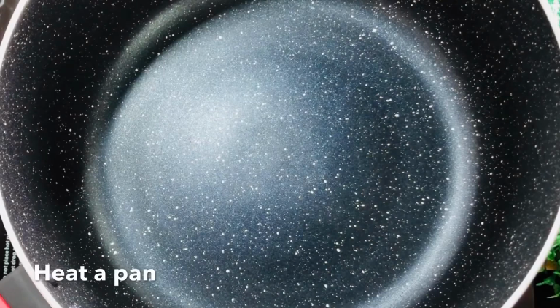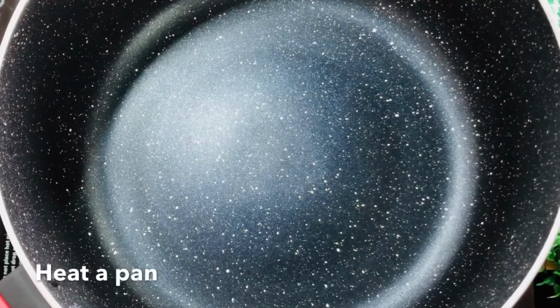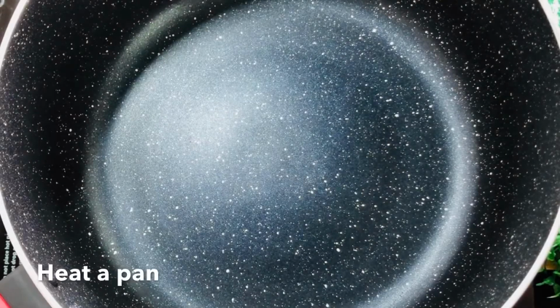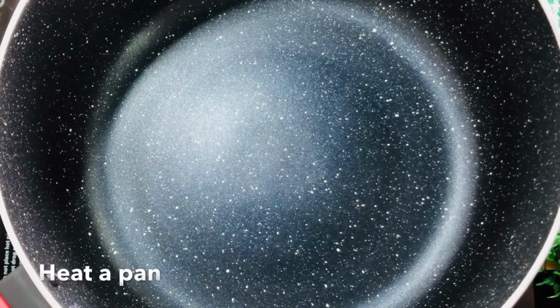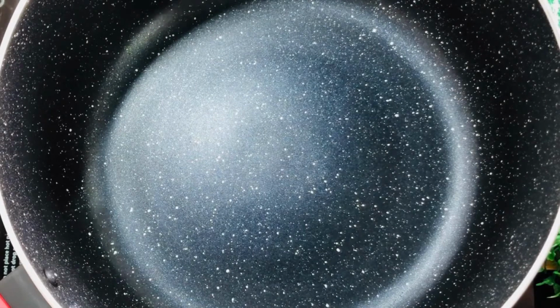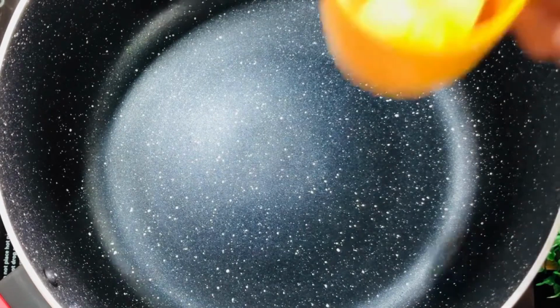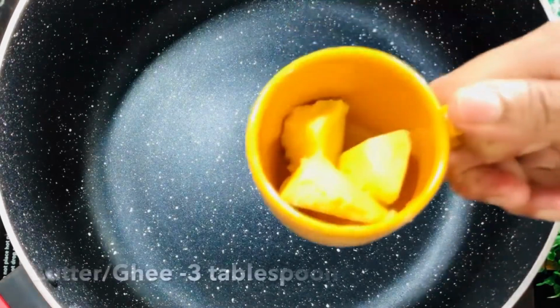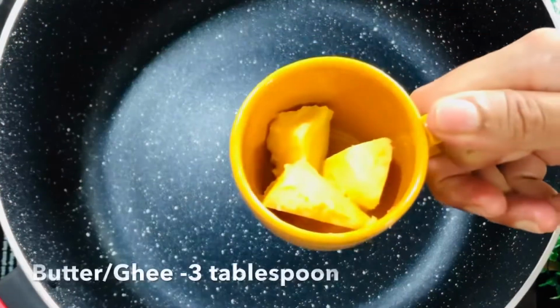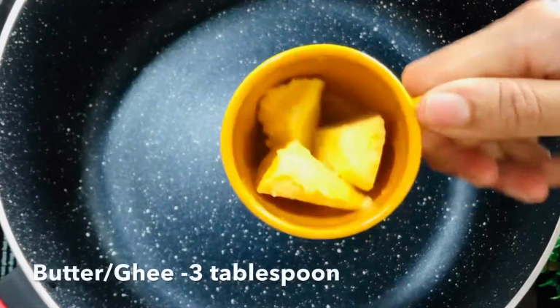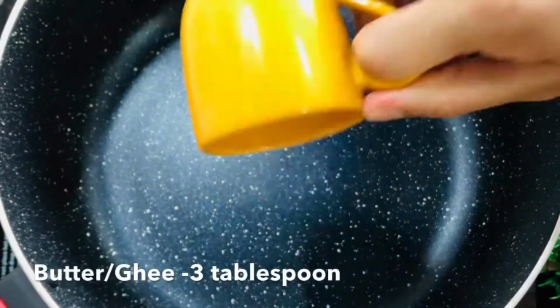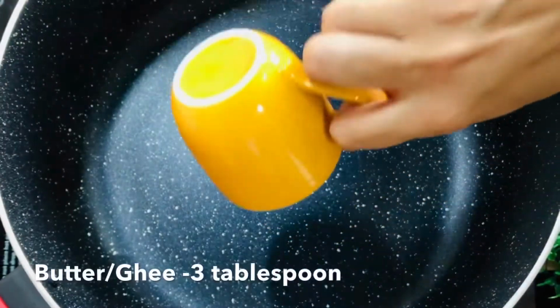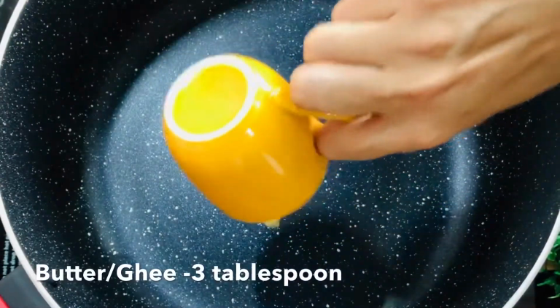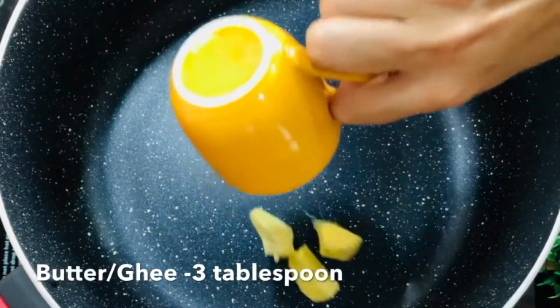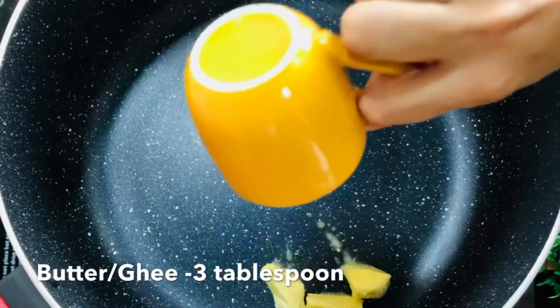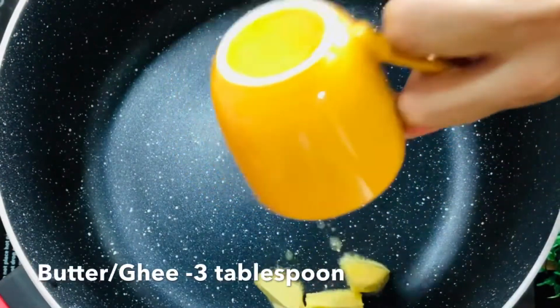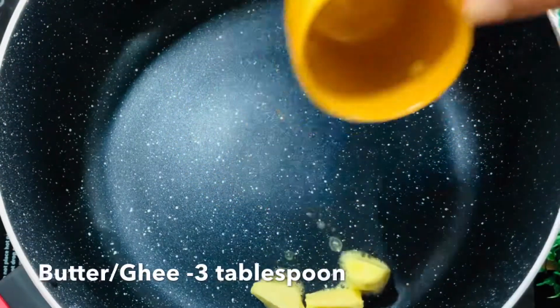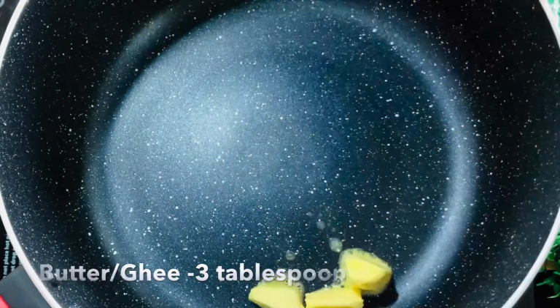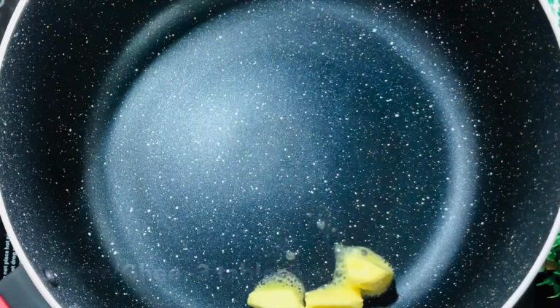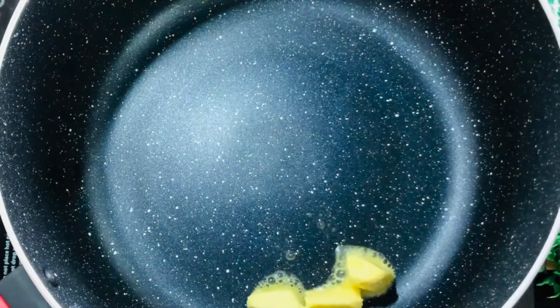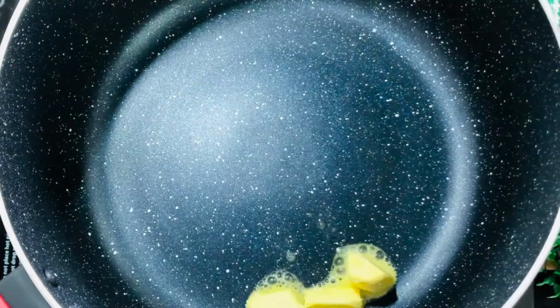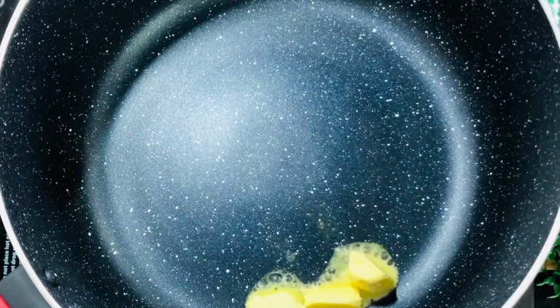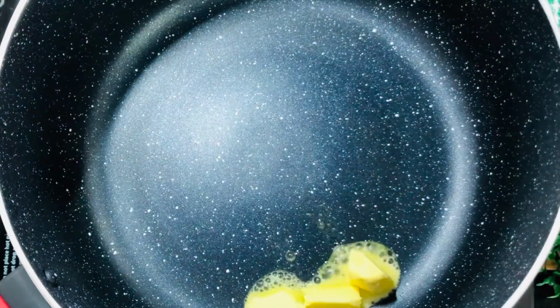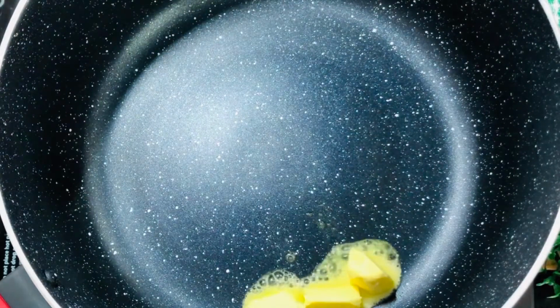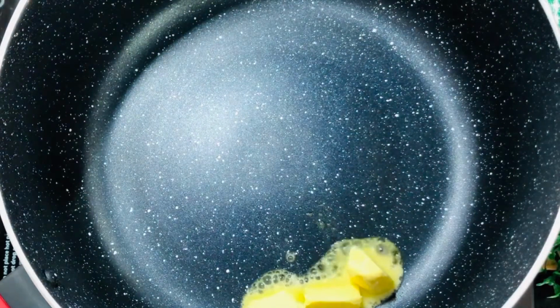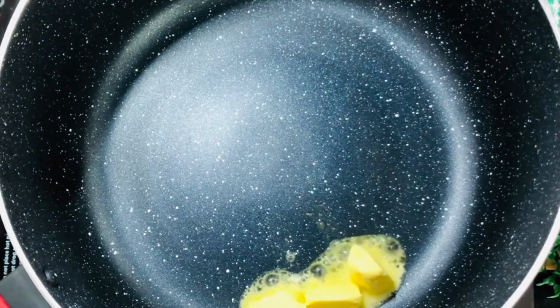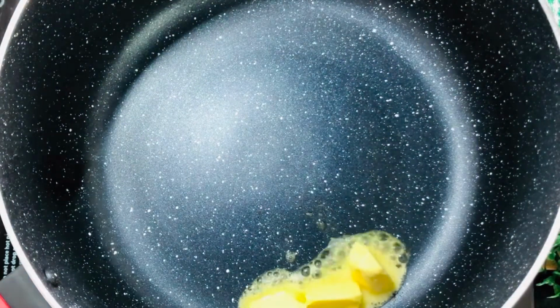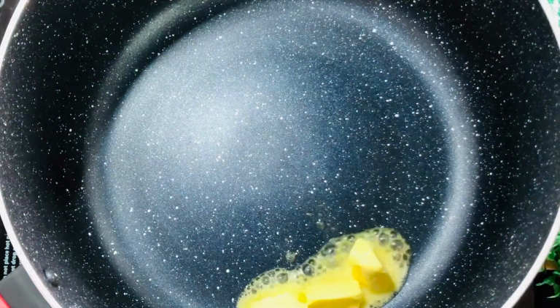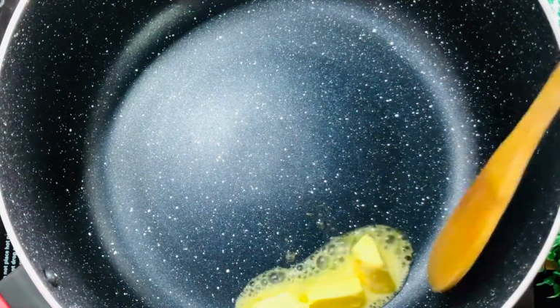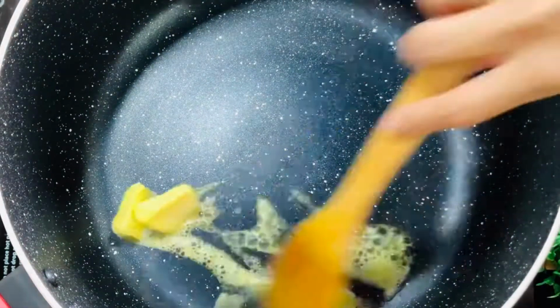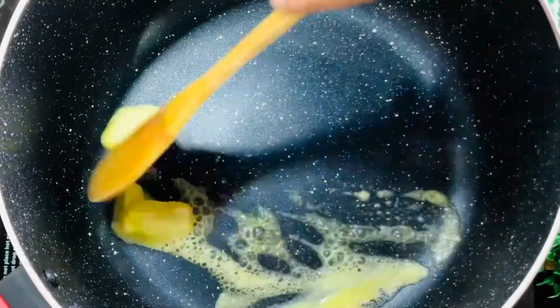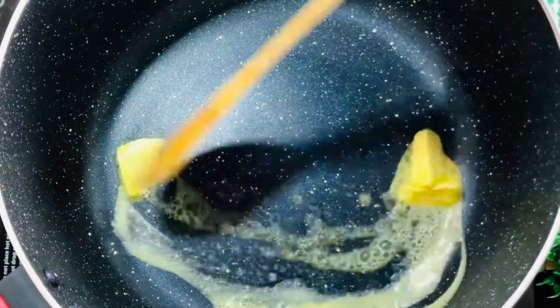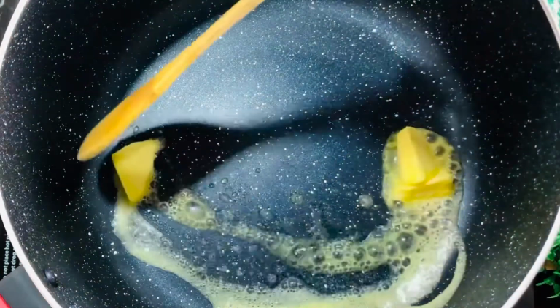Now, we are going to add a pan. We are going to add 3 tablespoons of butter and melt it.